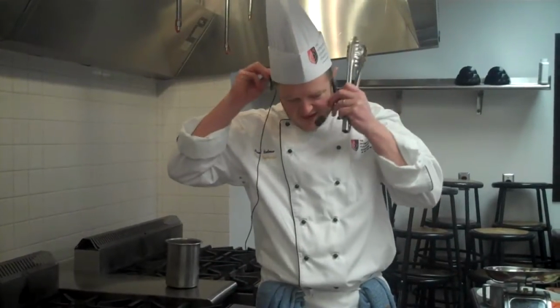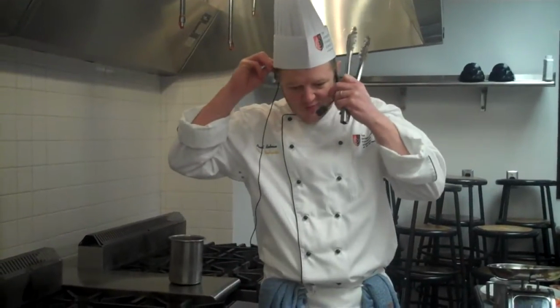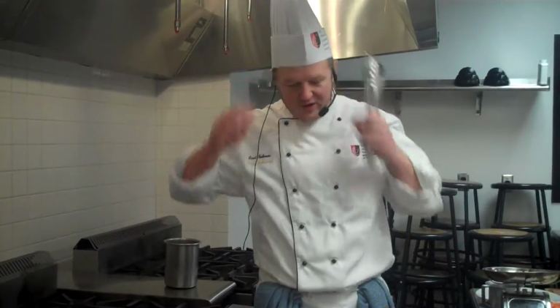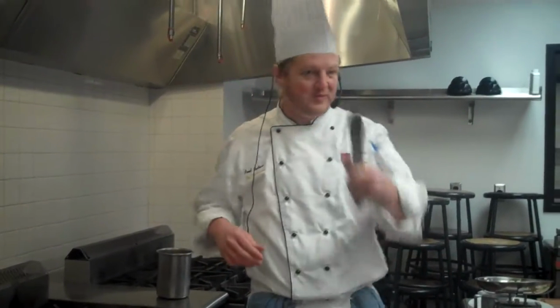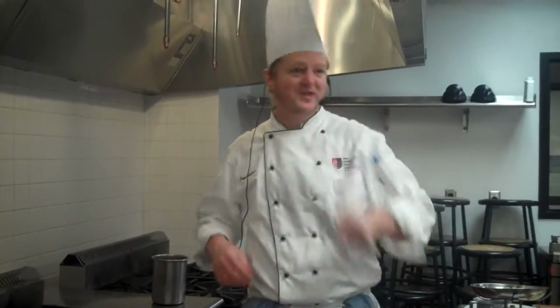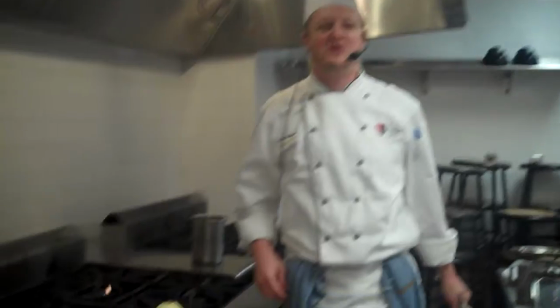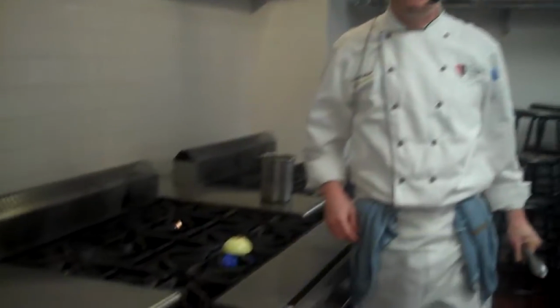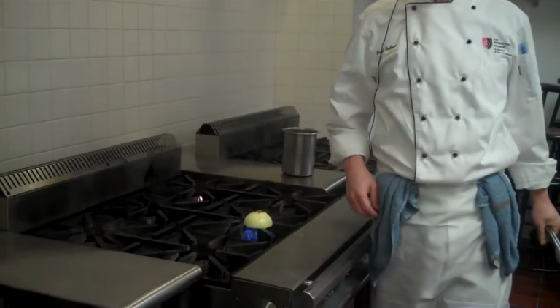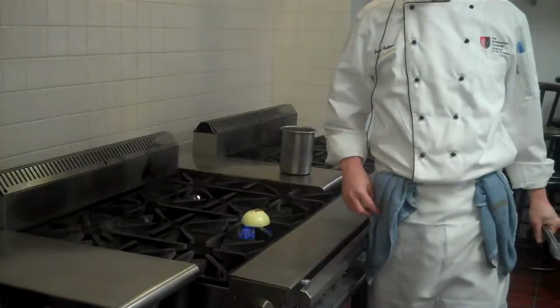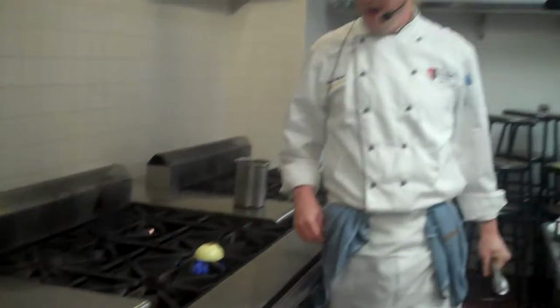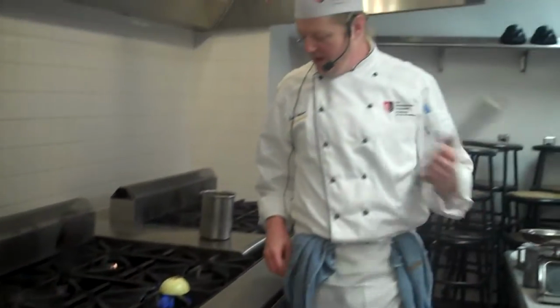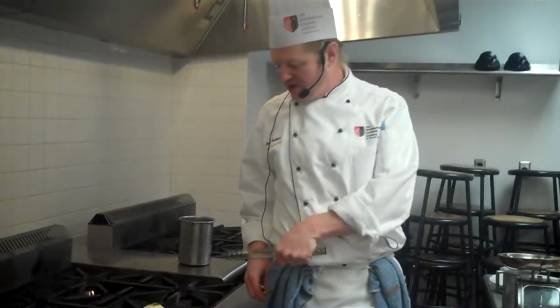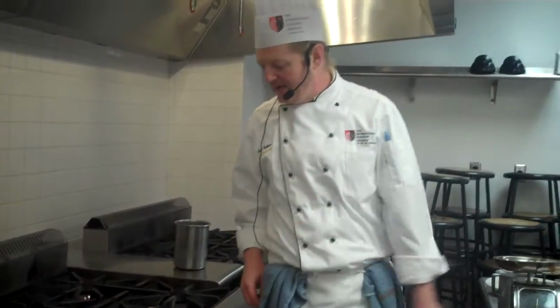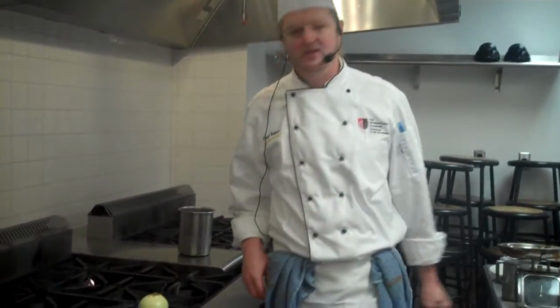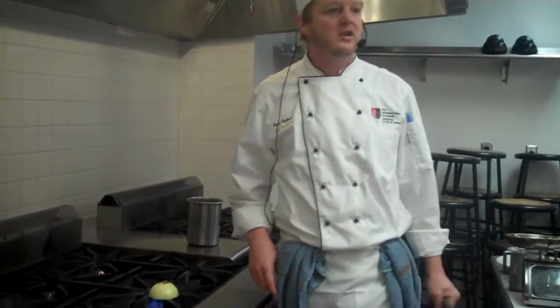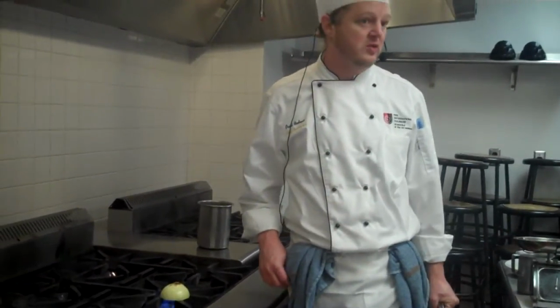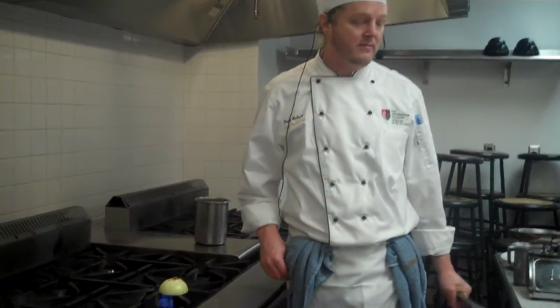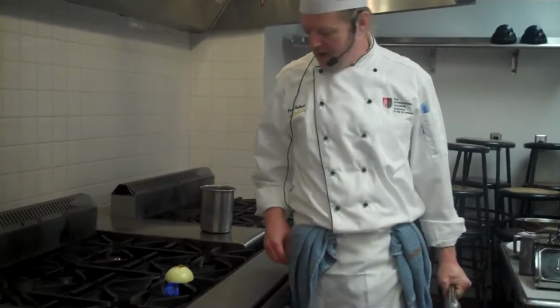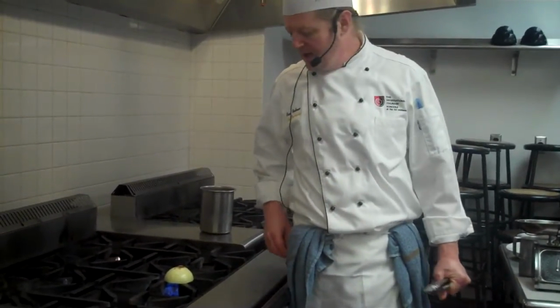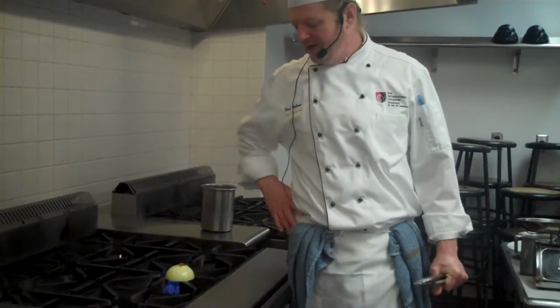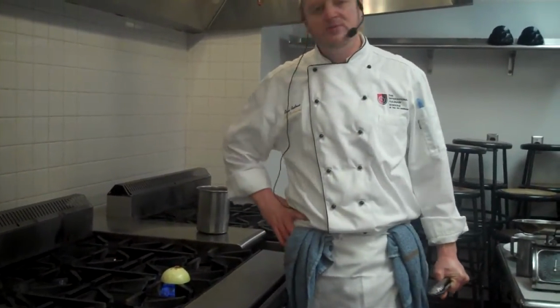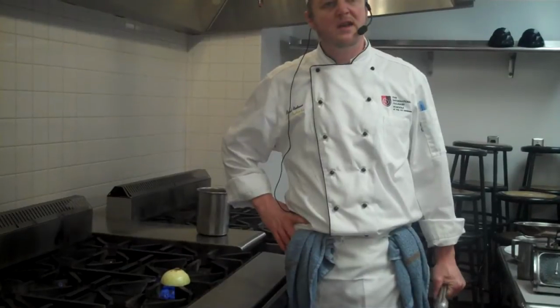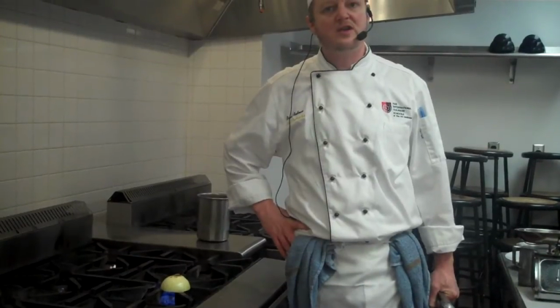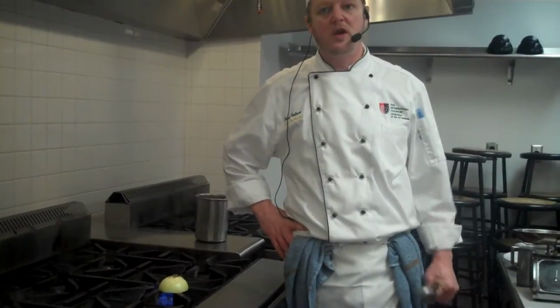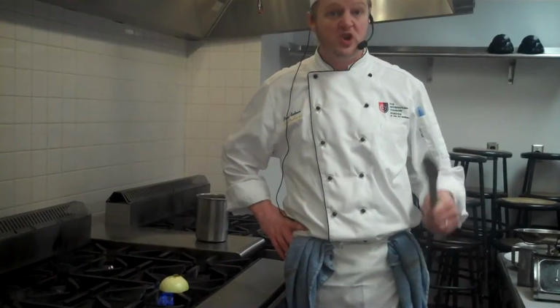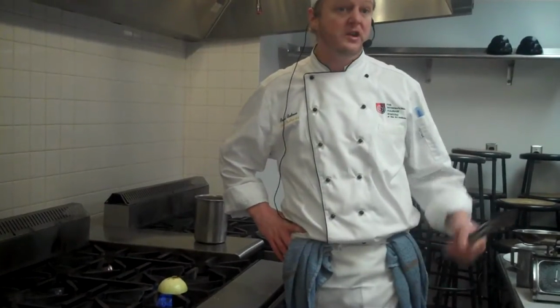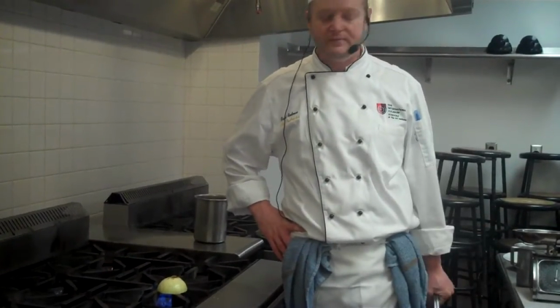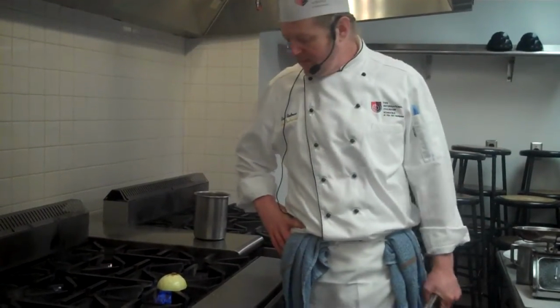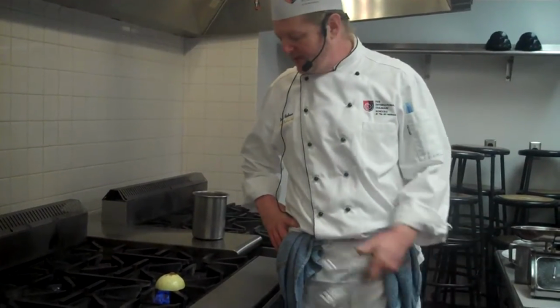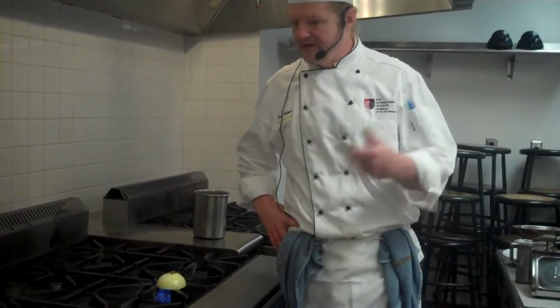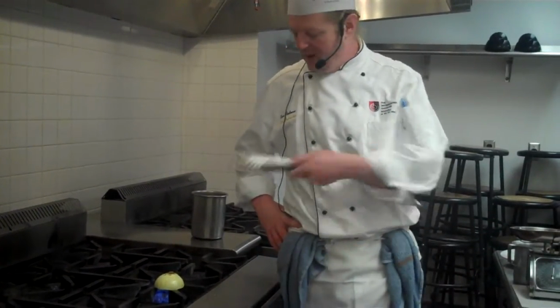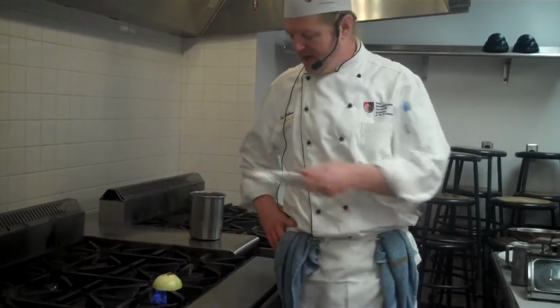Good morning, you guys. We're doing a little videotape demo here. What I was going to show you is how to do the onion brulee. The onion brulee is French for a burnt onion, and there are different ways to do it.